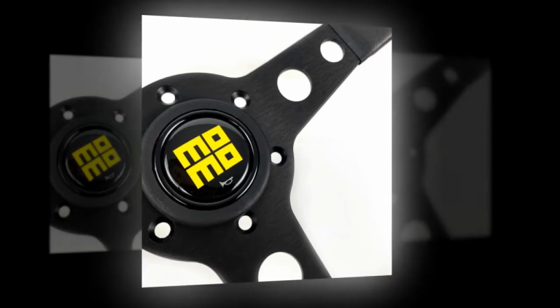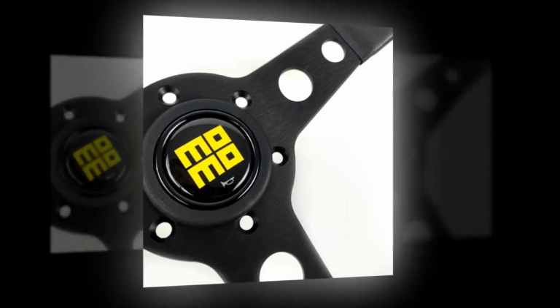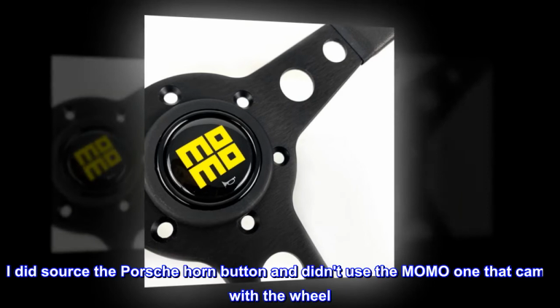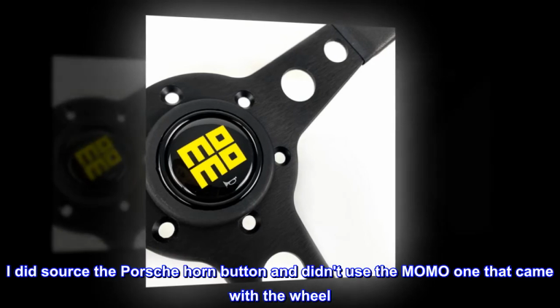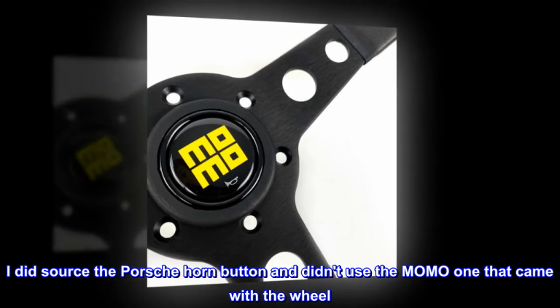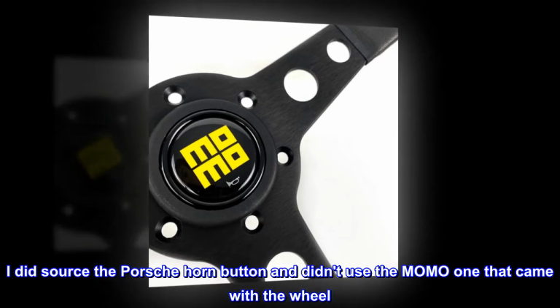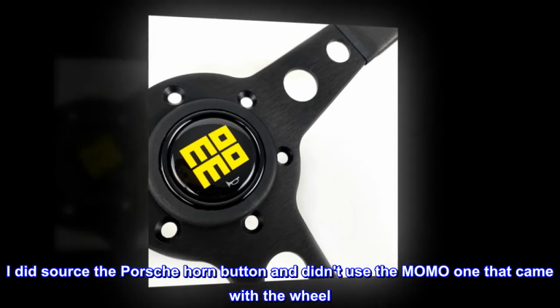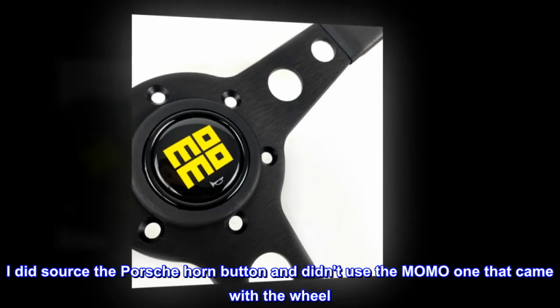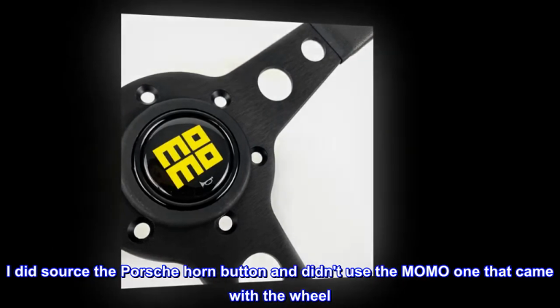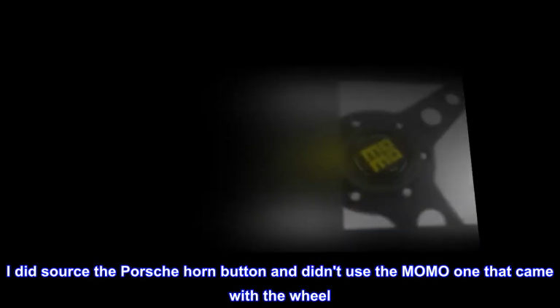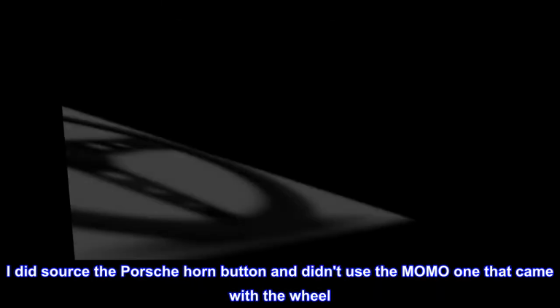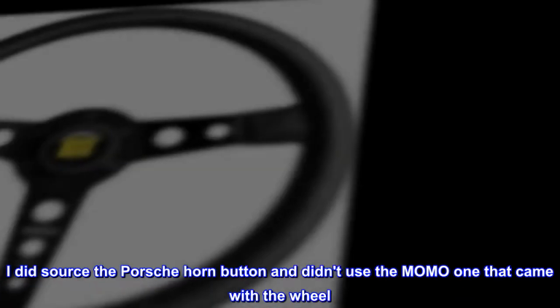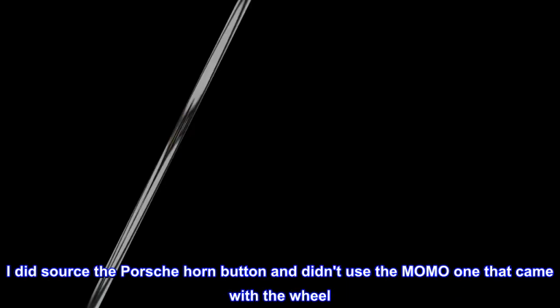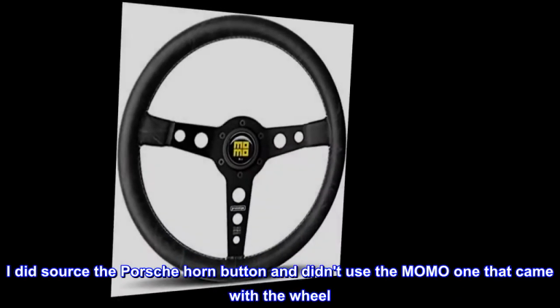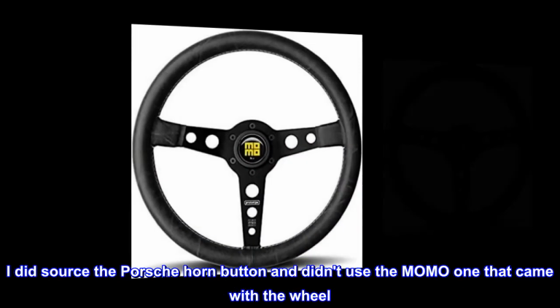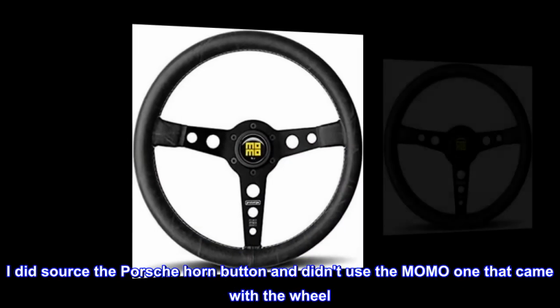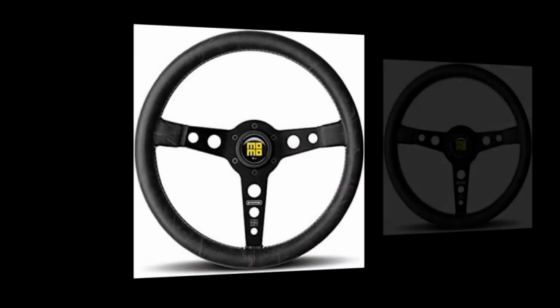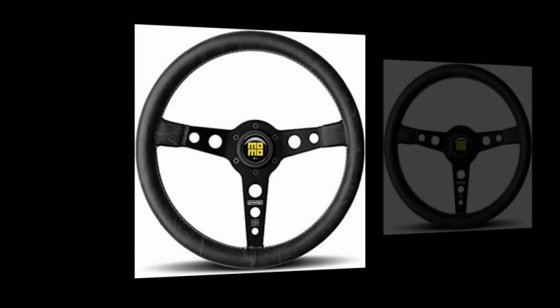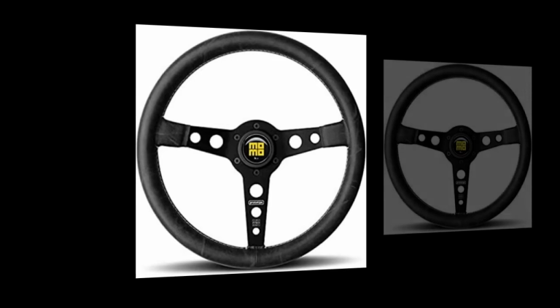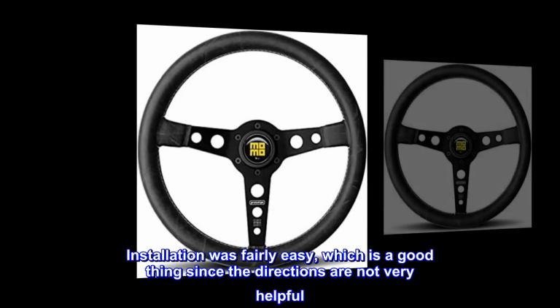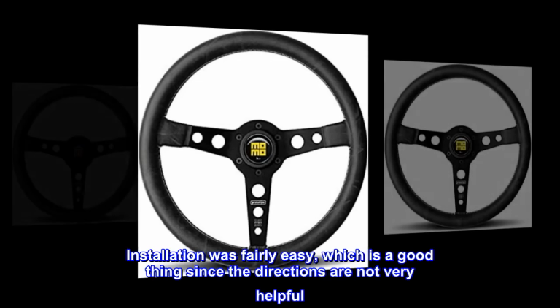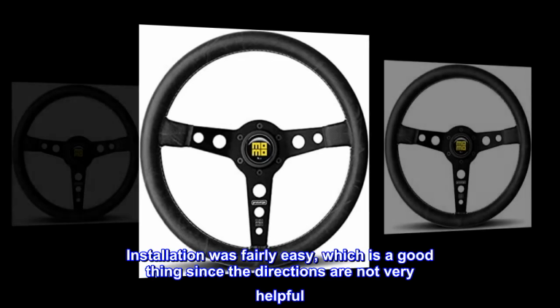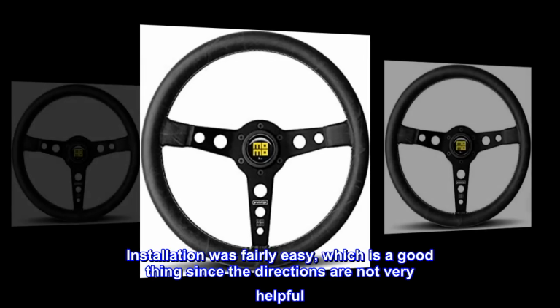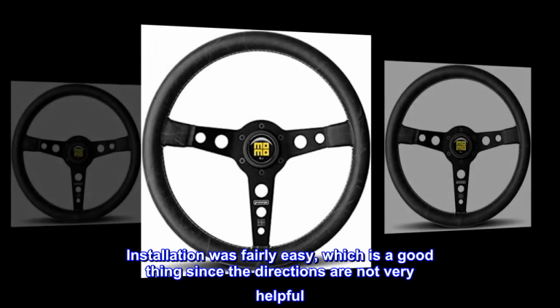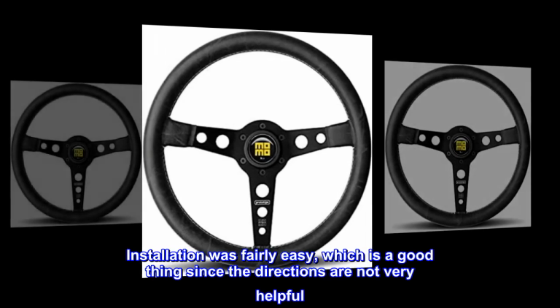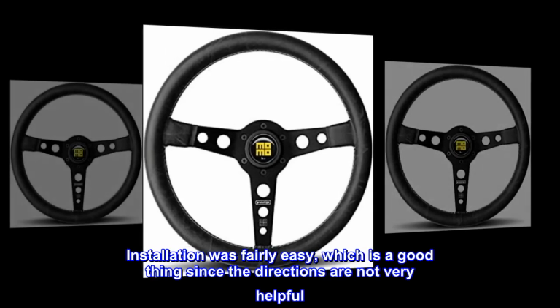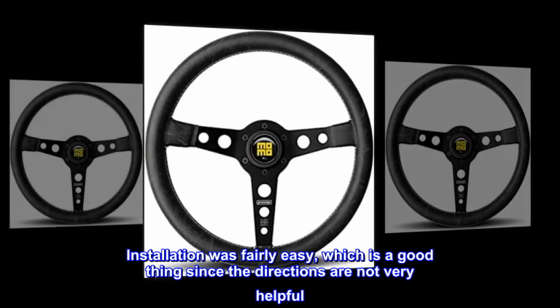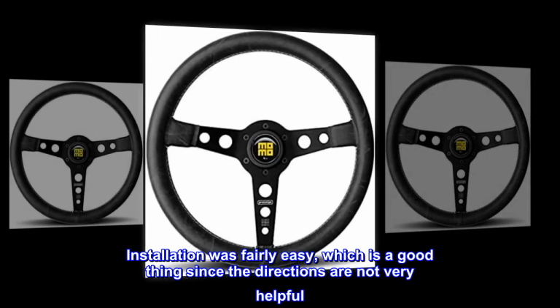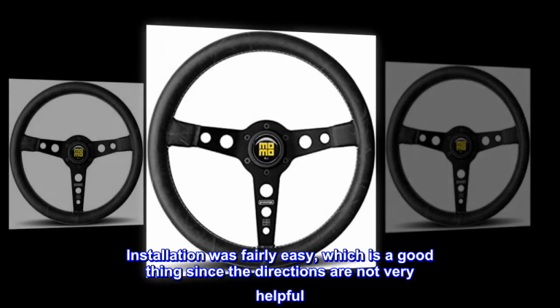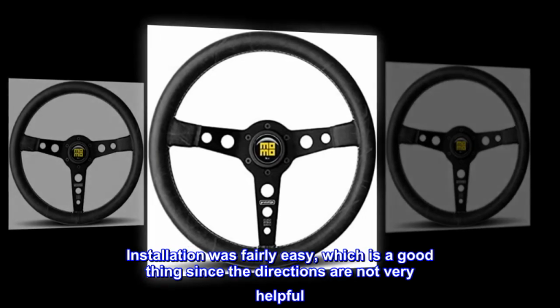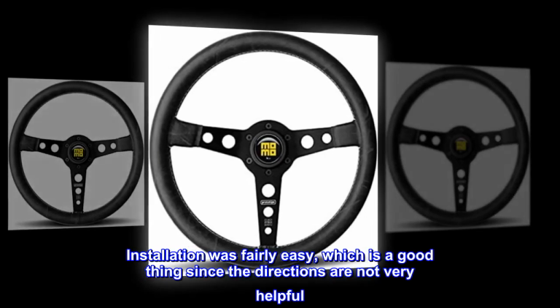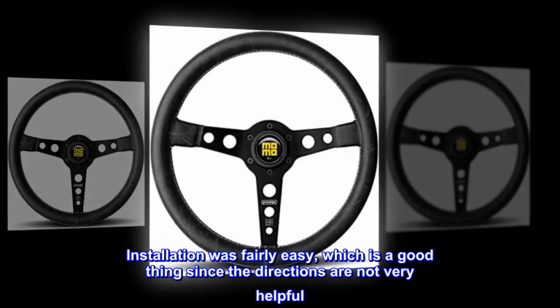I did source the Porsche horn button and didn't use the Momo one that came with the wheel. Installation was fairly easy, which is a good thing since the directions are not very helpful.